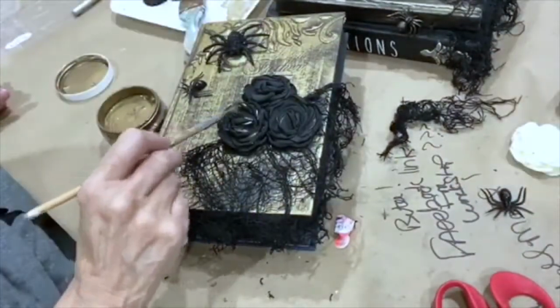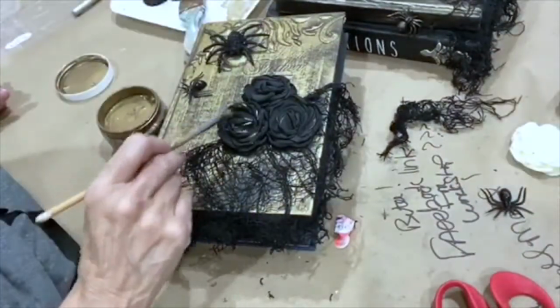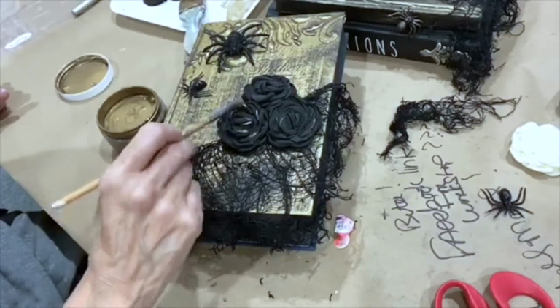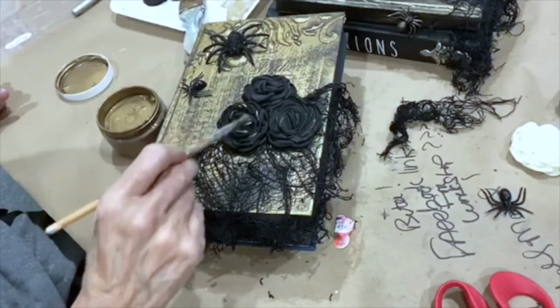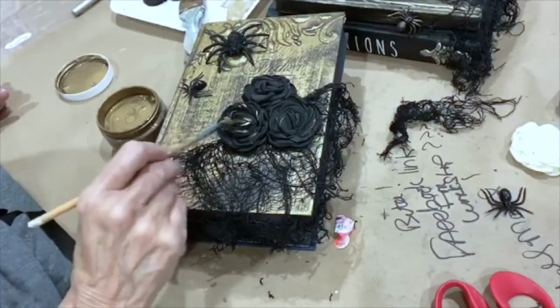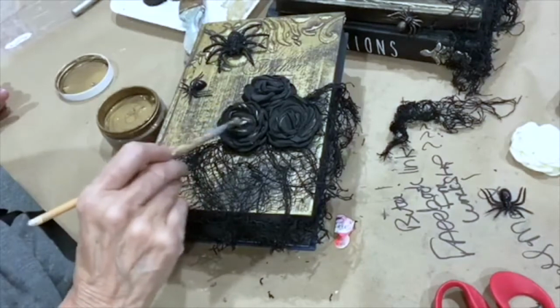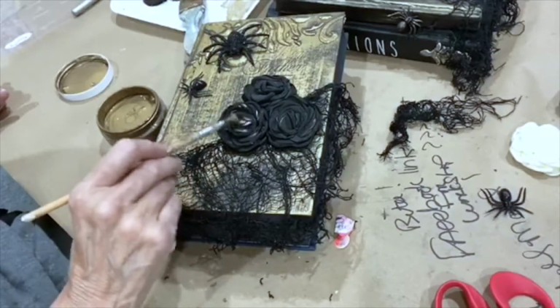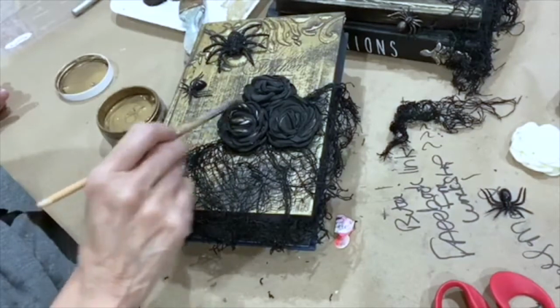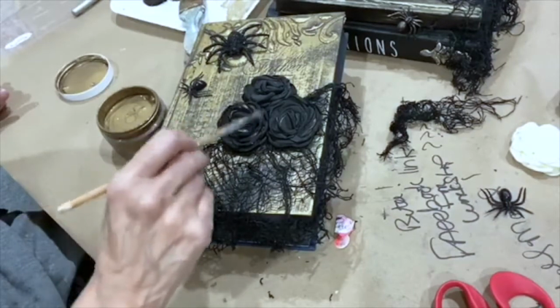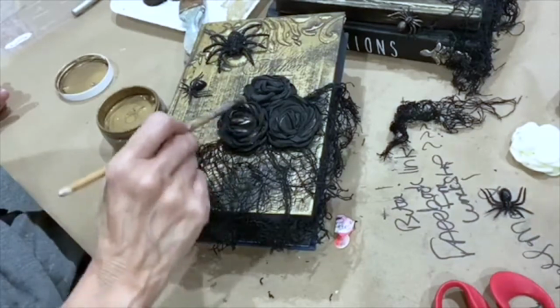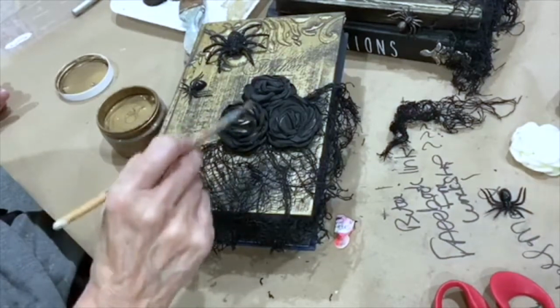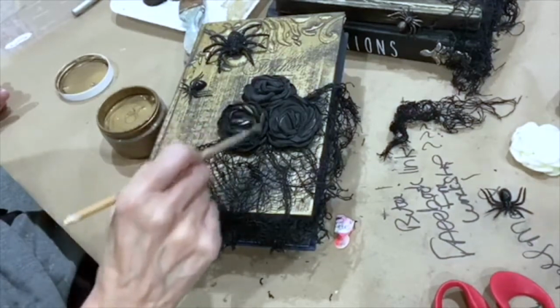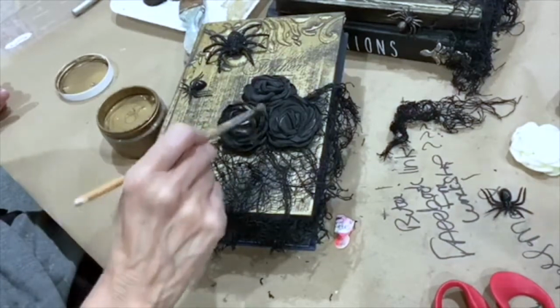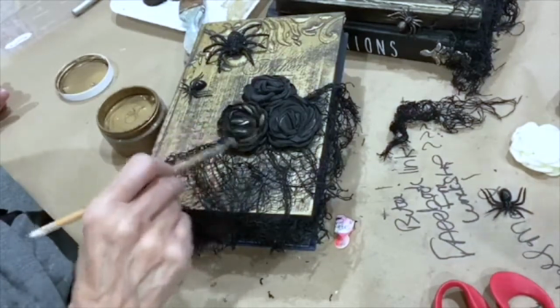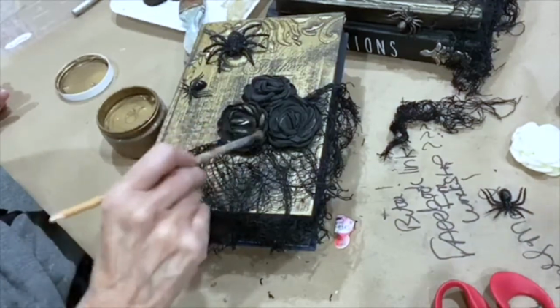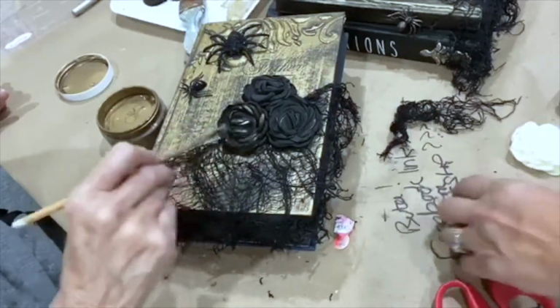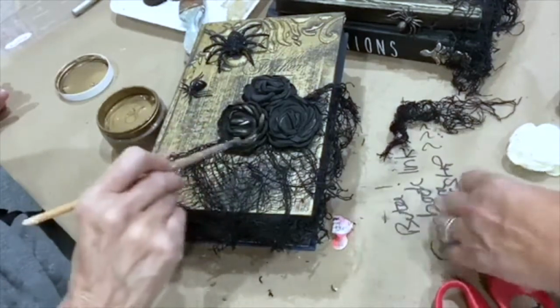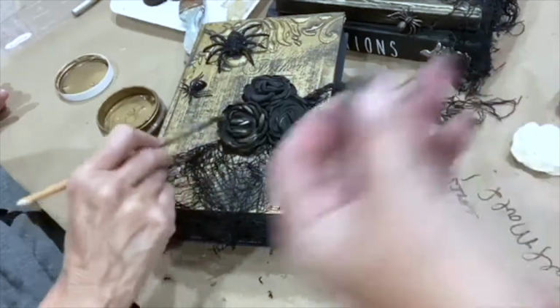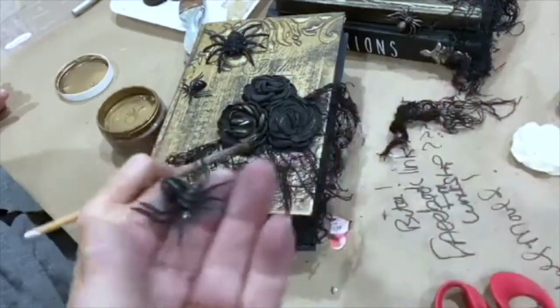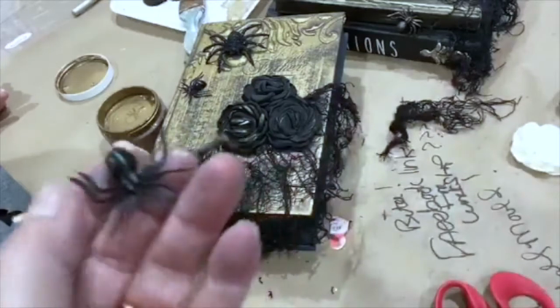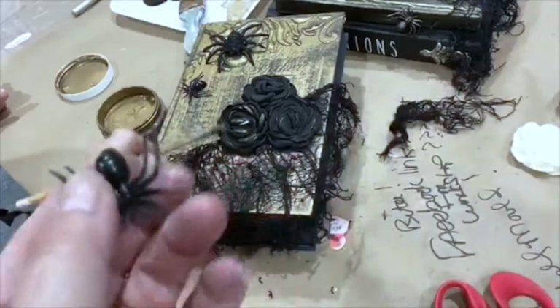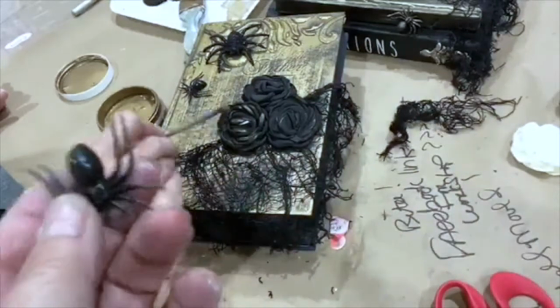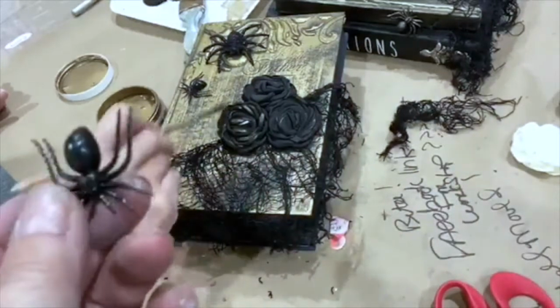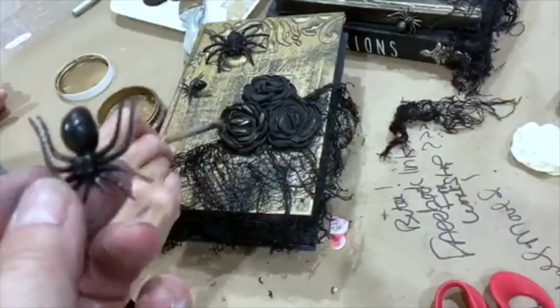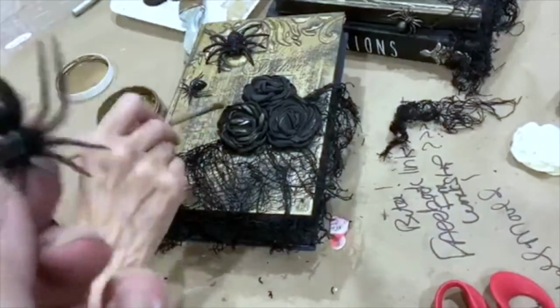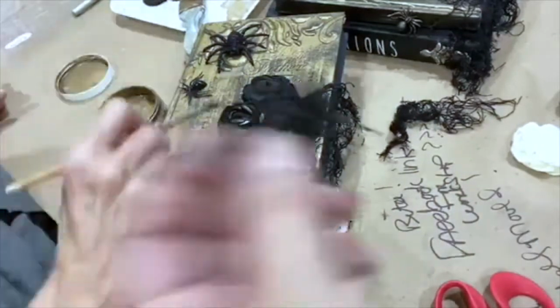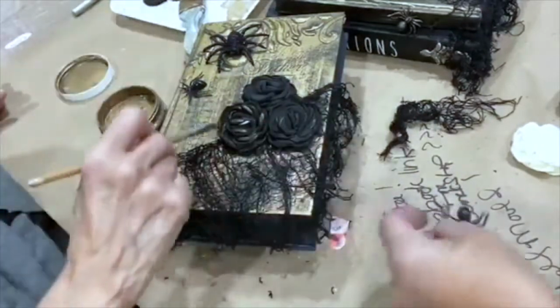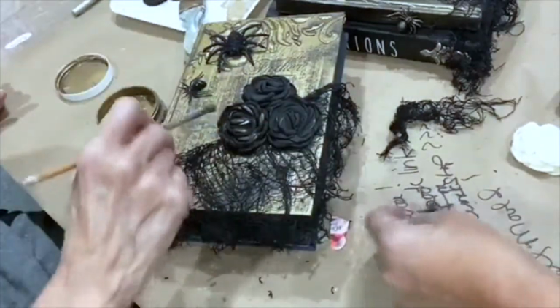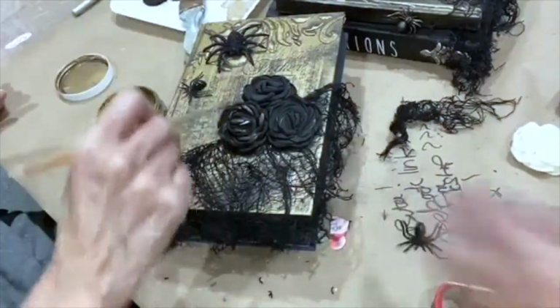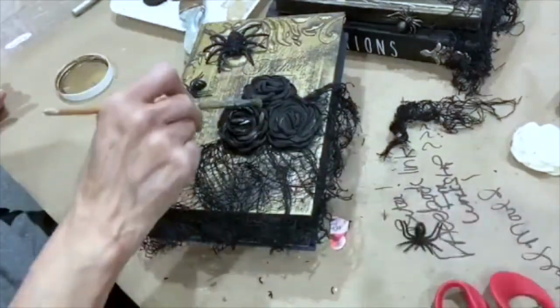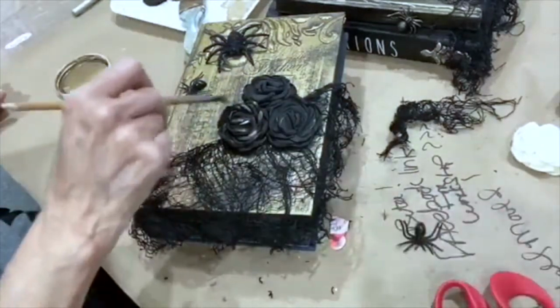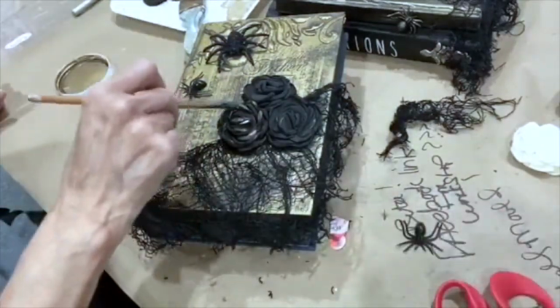The spiders already had glitter on them, but the little dollar store ones don't. So I added gold onto them as well.